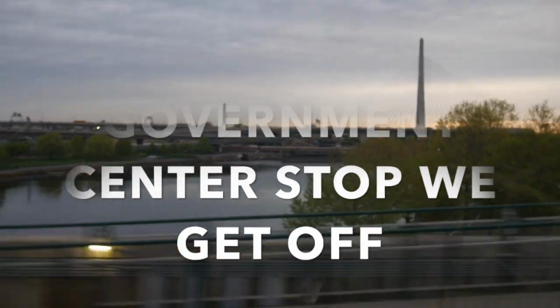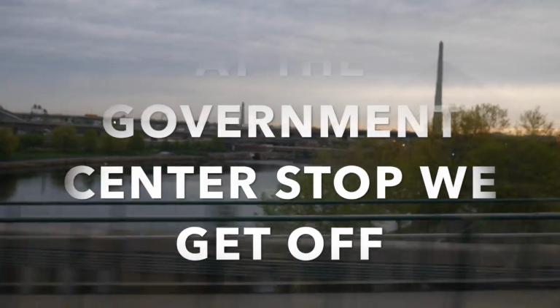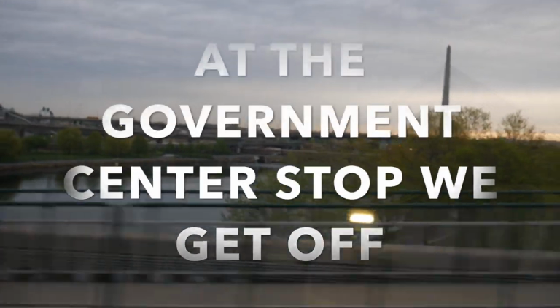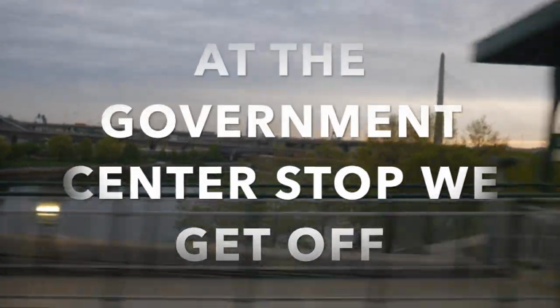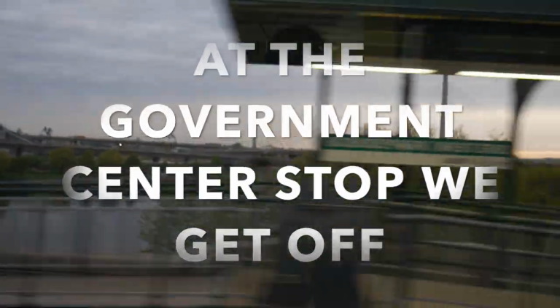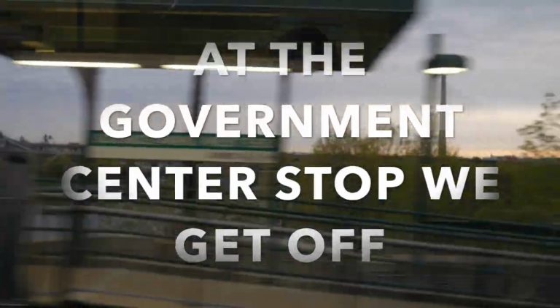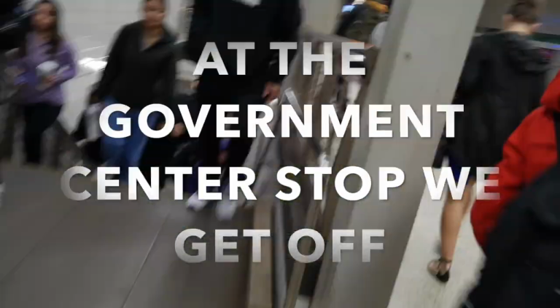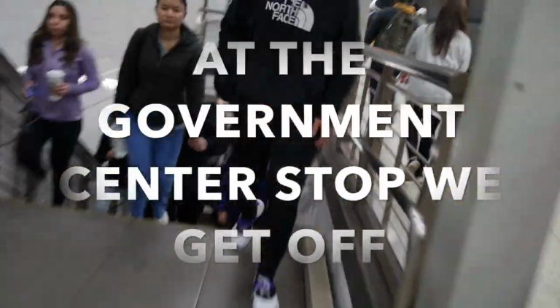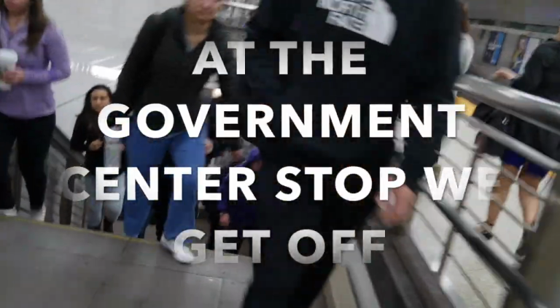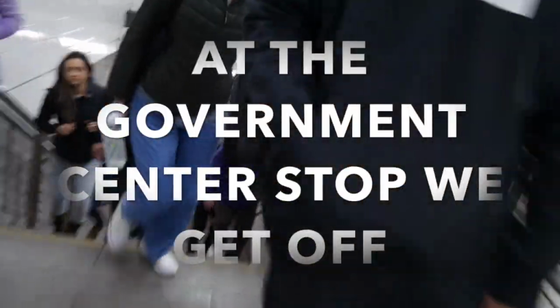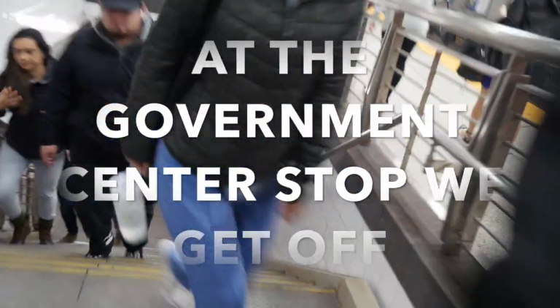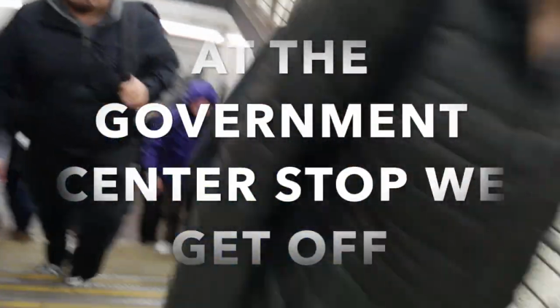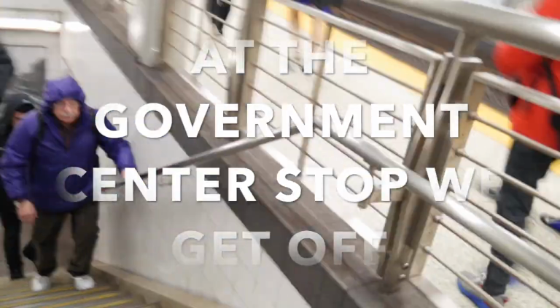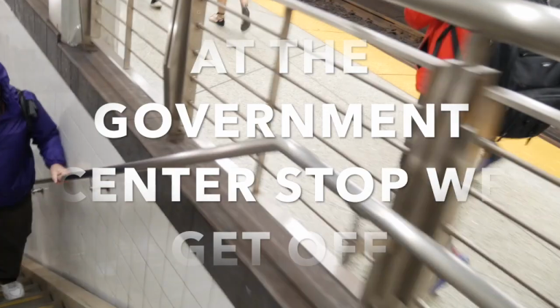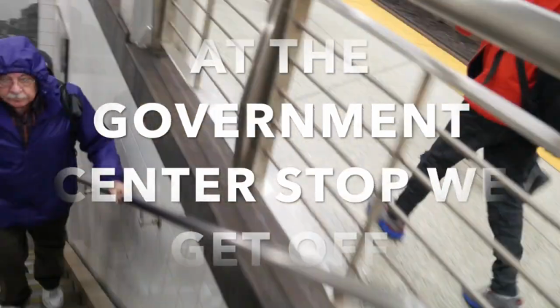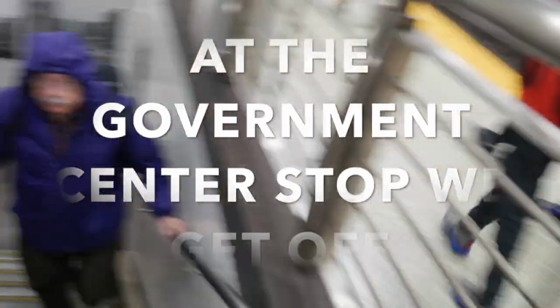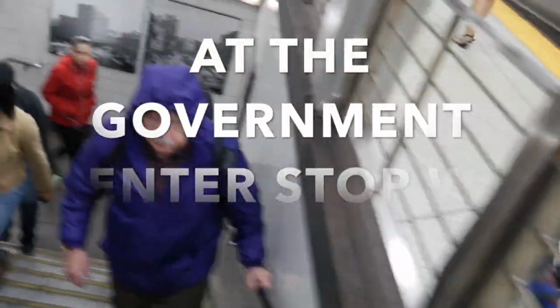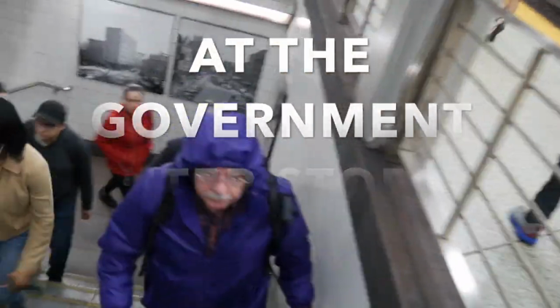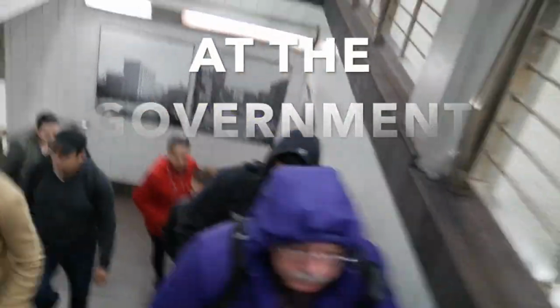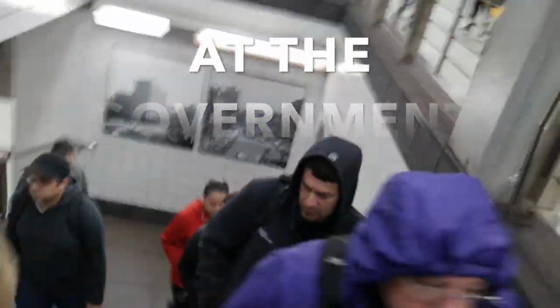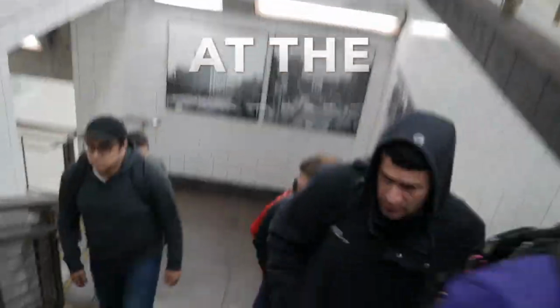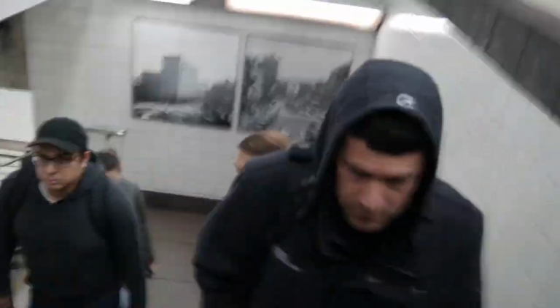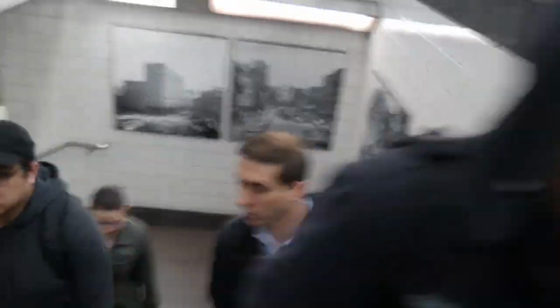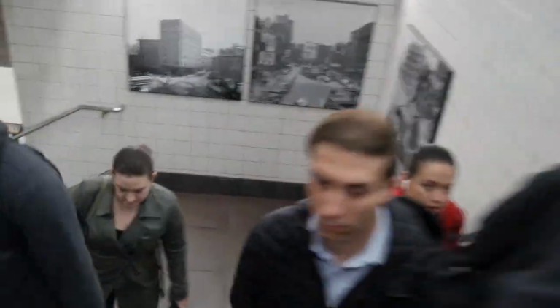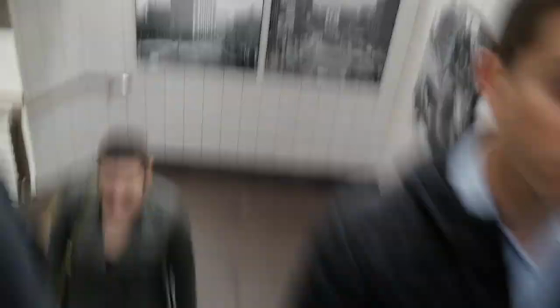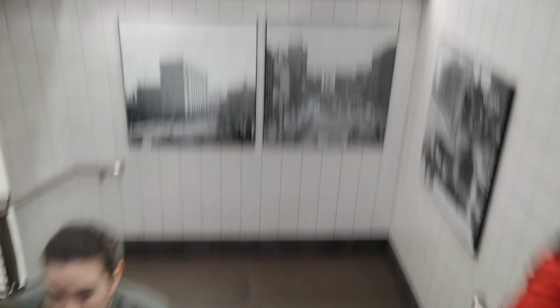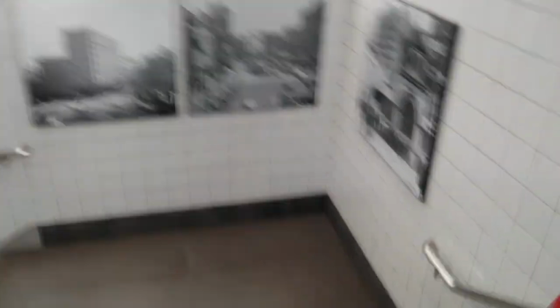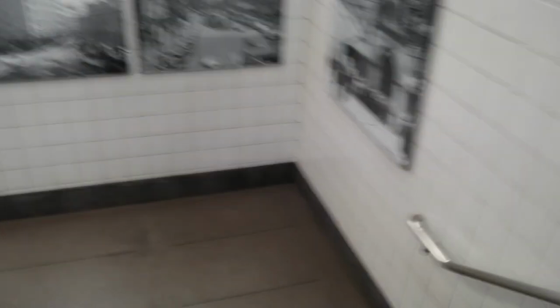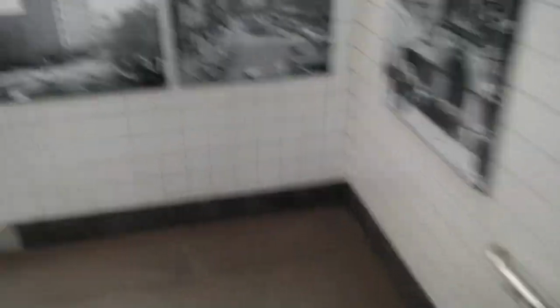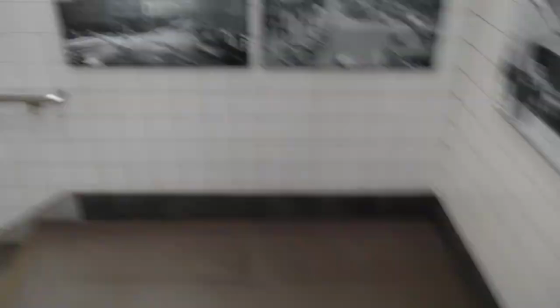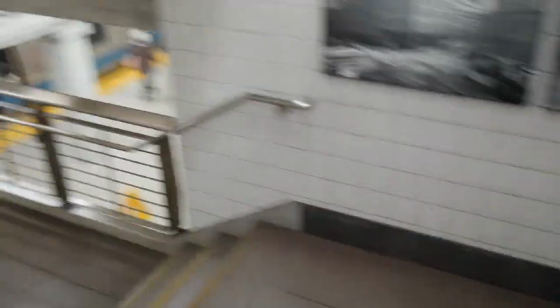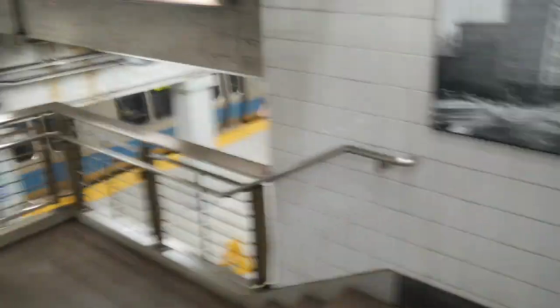No cars — it's Bike to Work Day. Everybody's coming up, going down. It works better if everybody walks to the right.